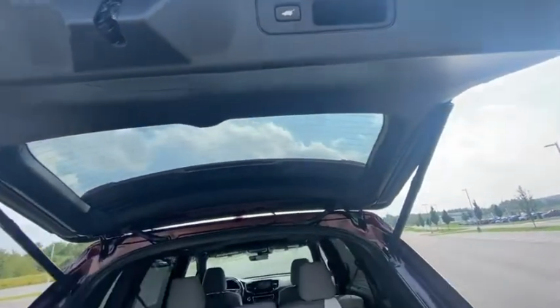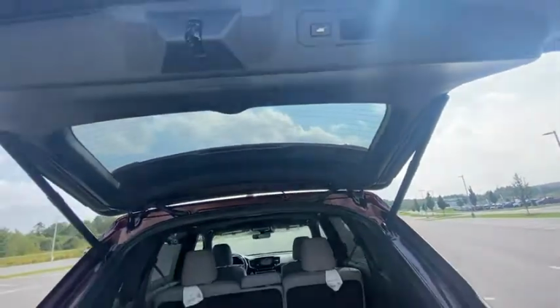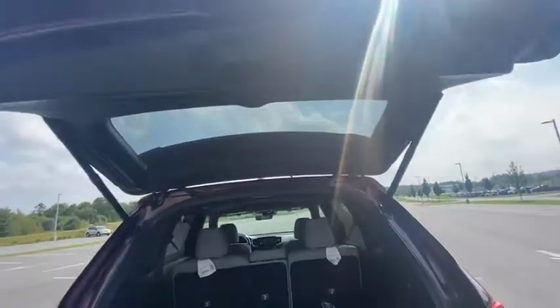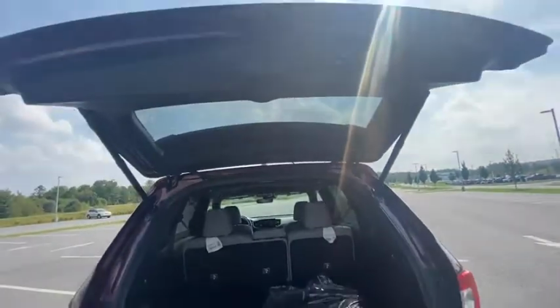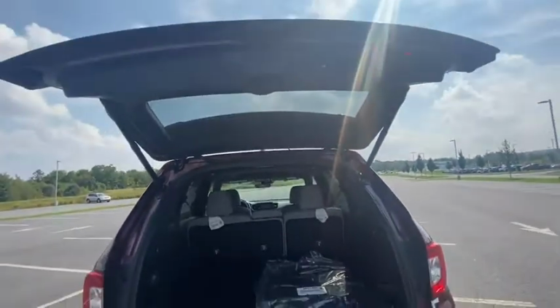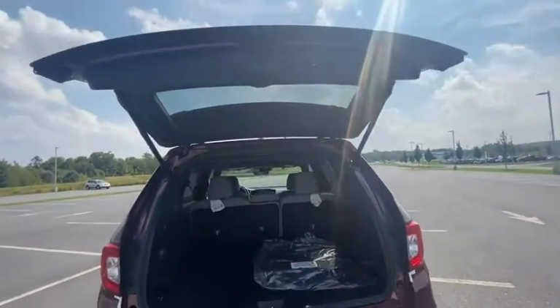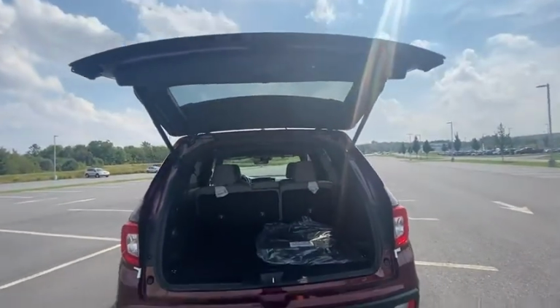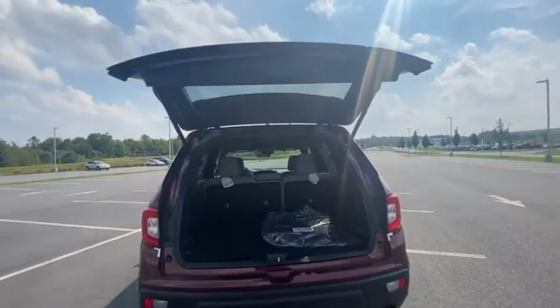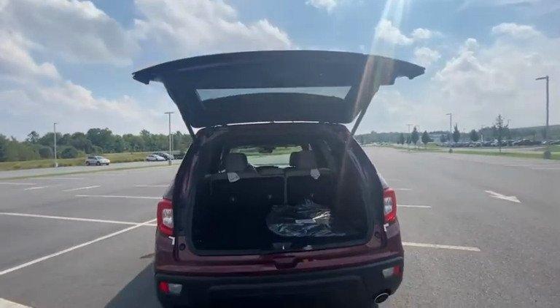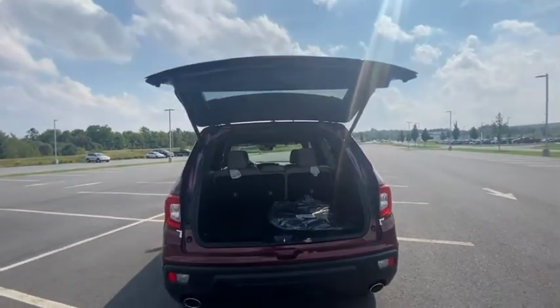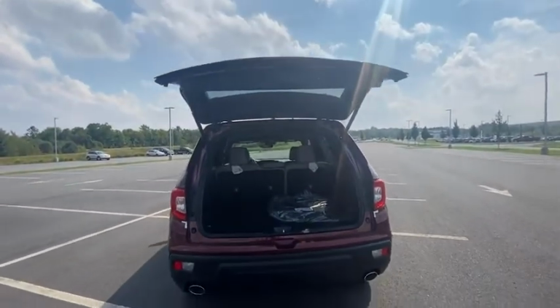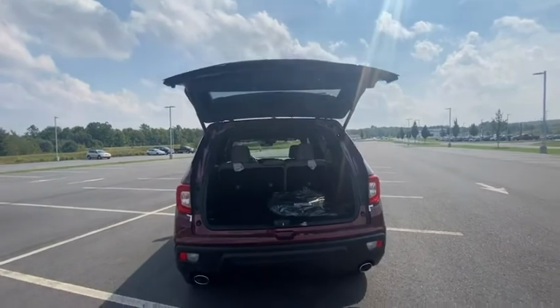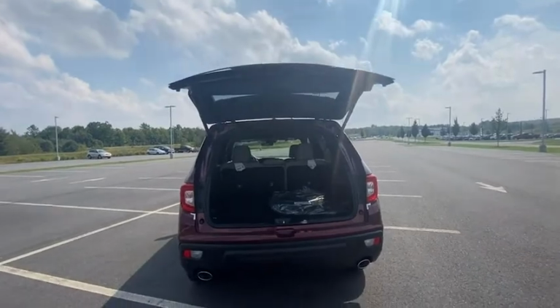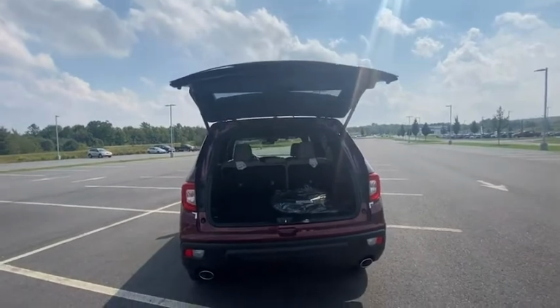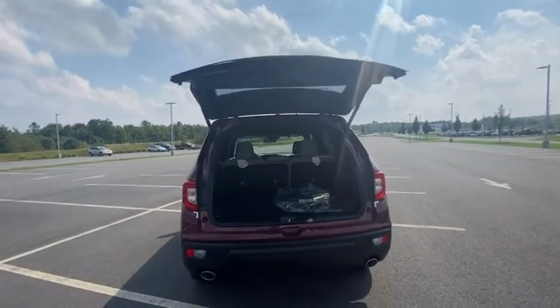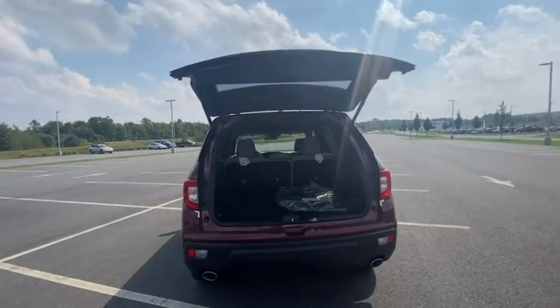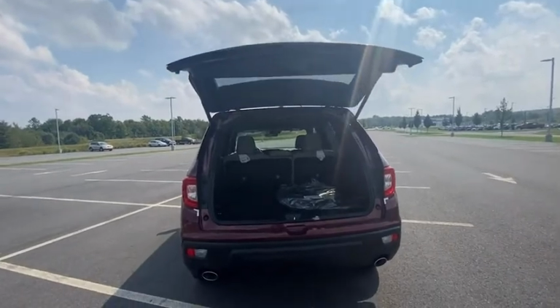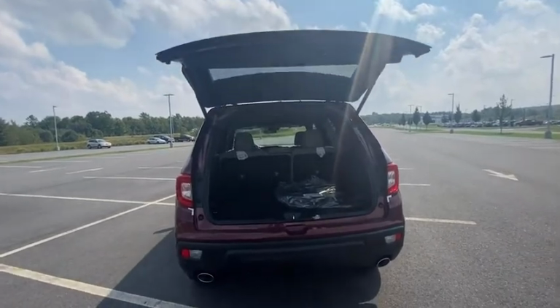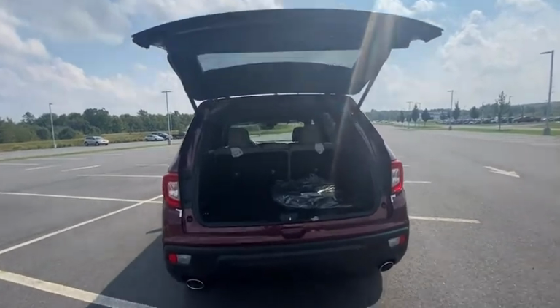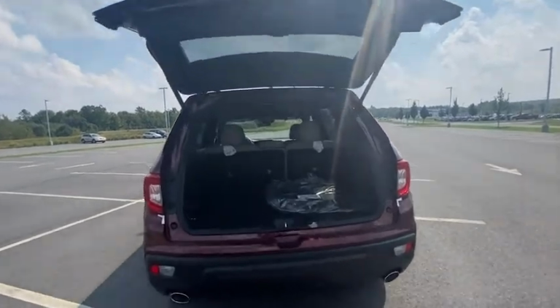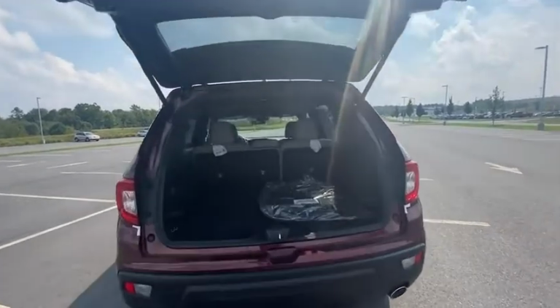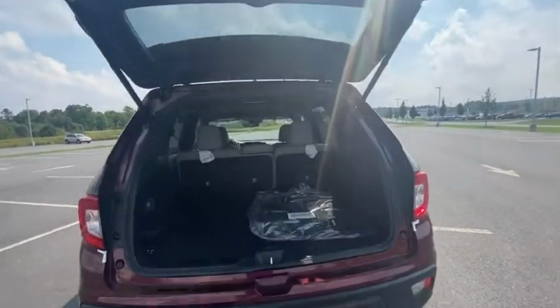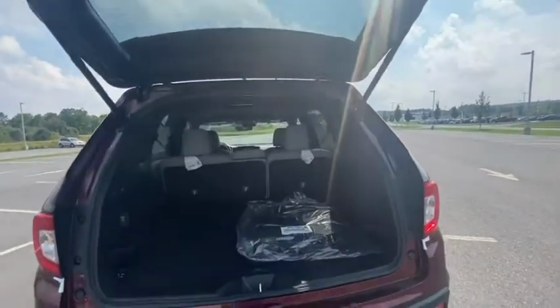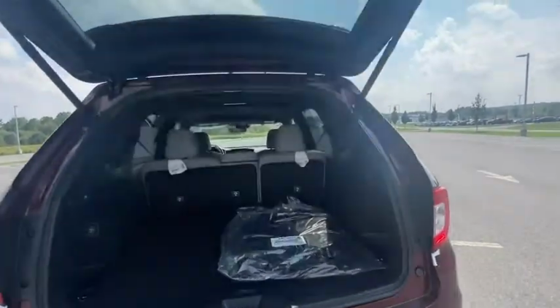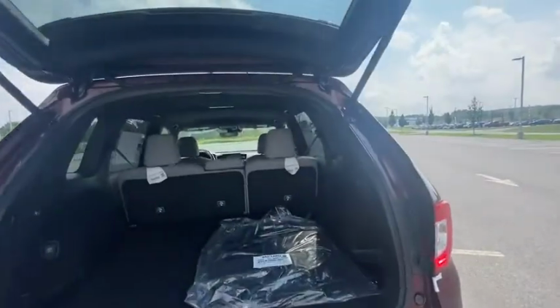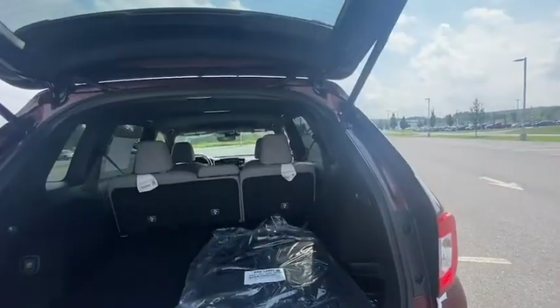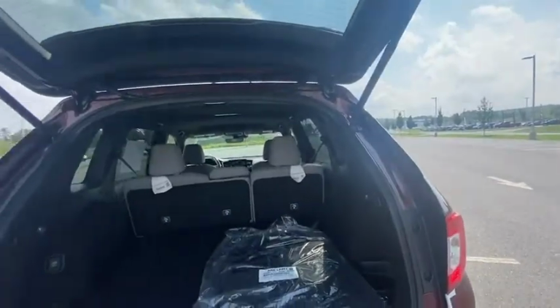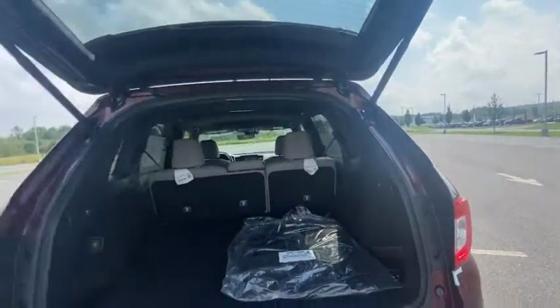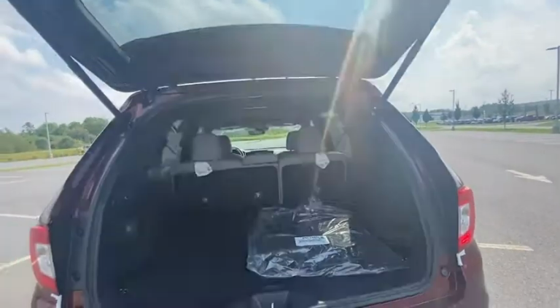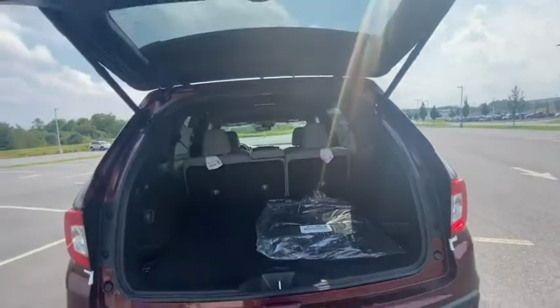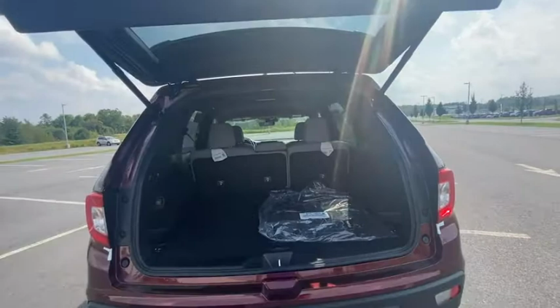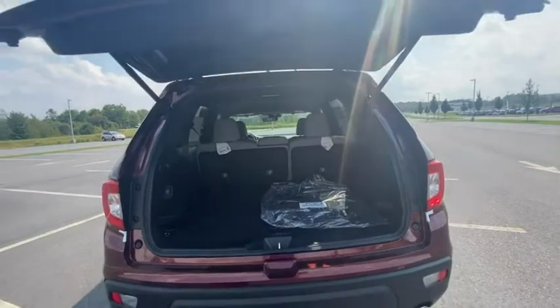Heated front seats, compass, rear window defroster, security system, trip computer, power windows, brake assist, panic alarm.